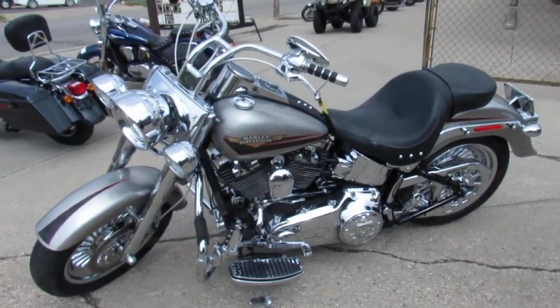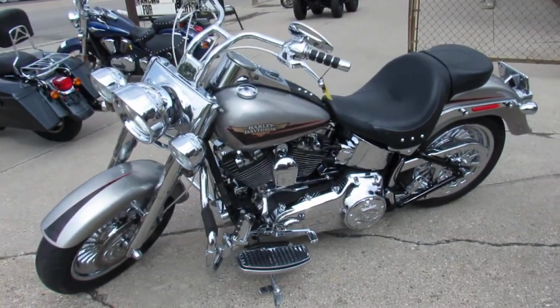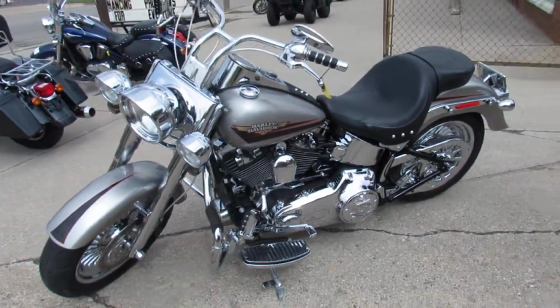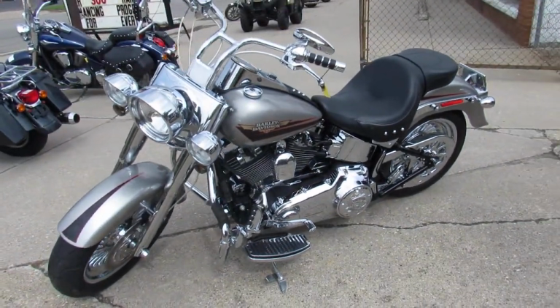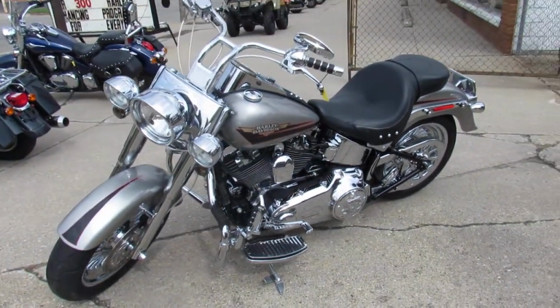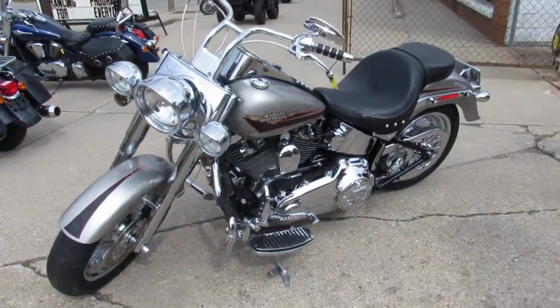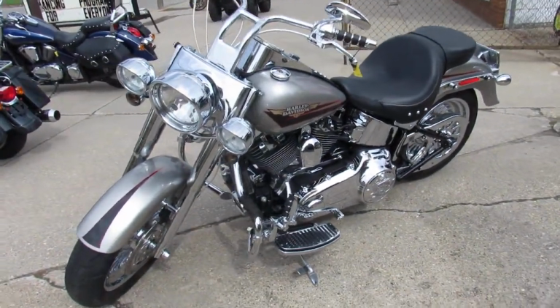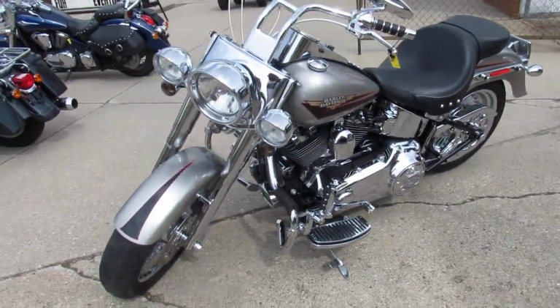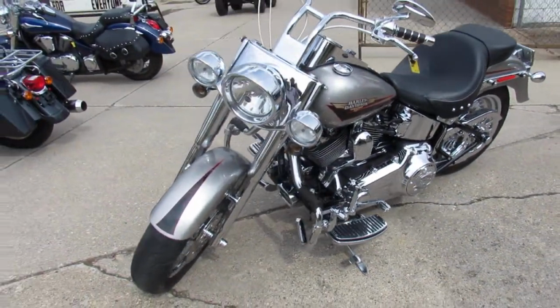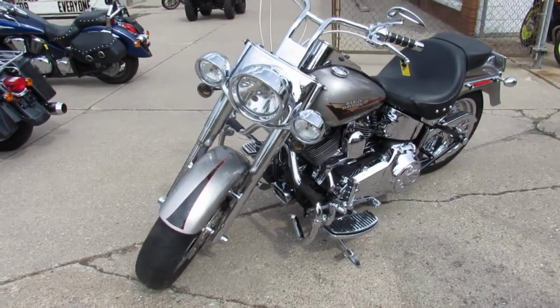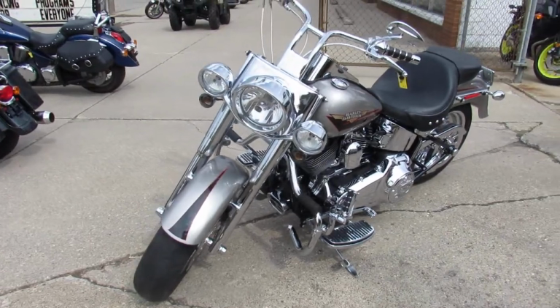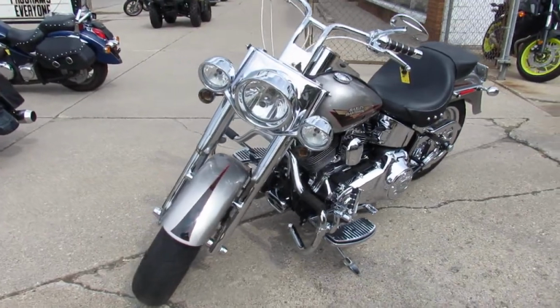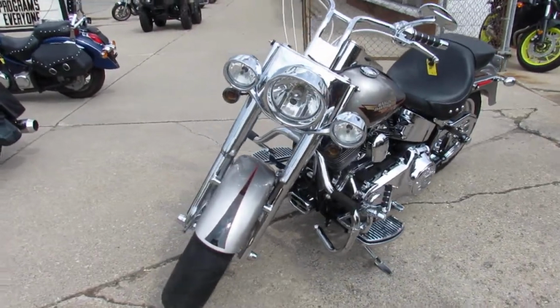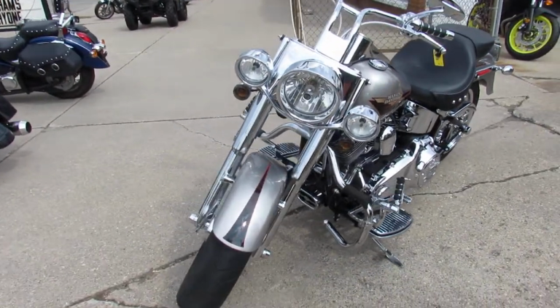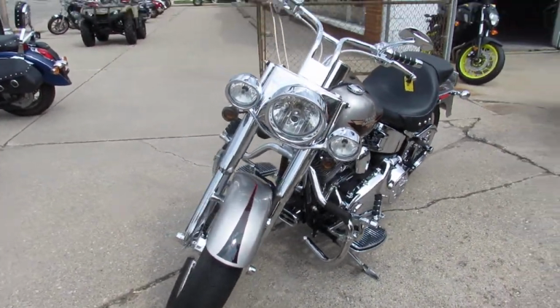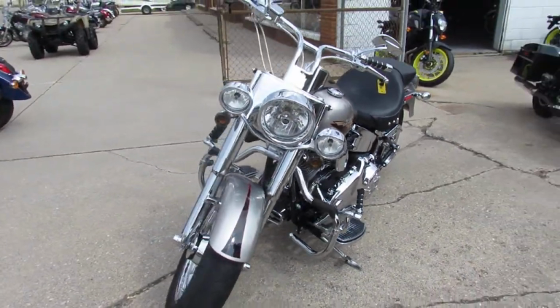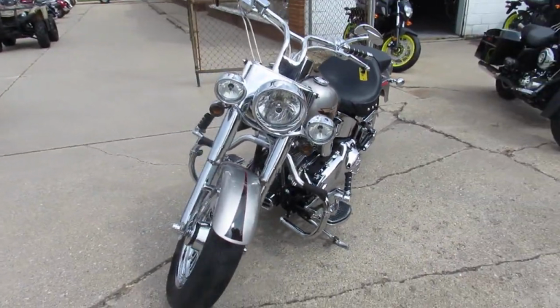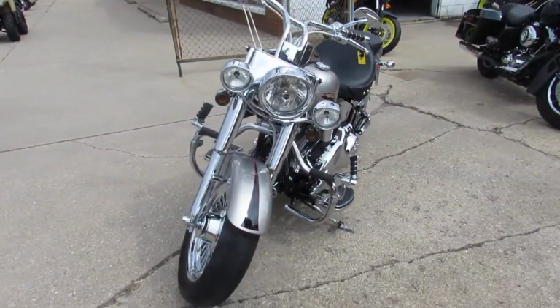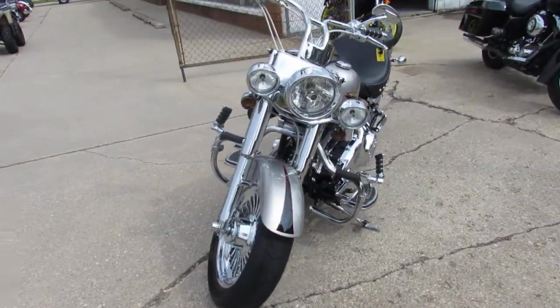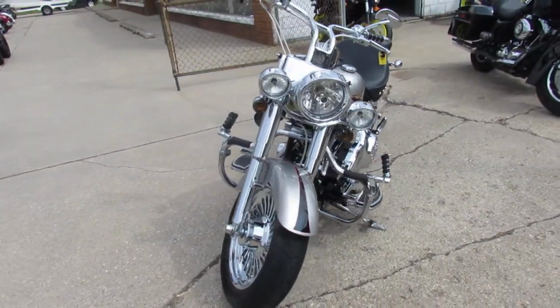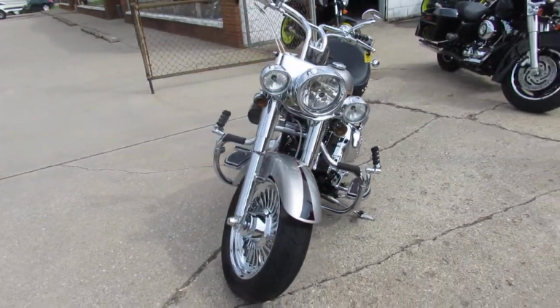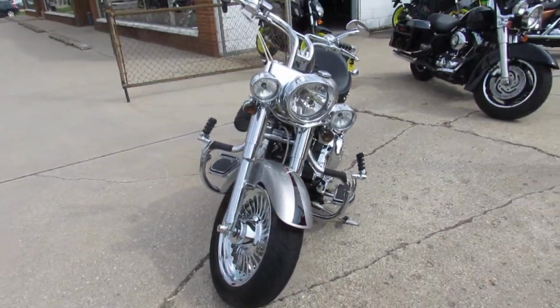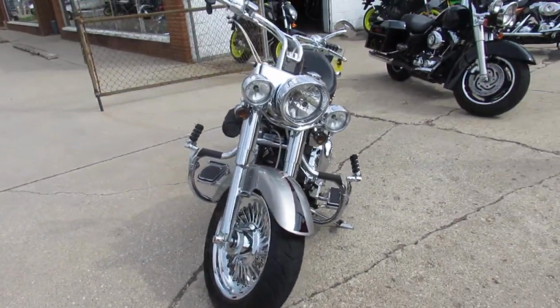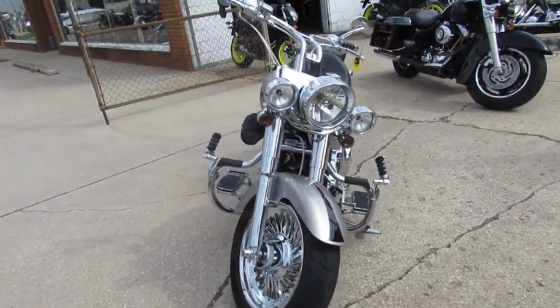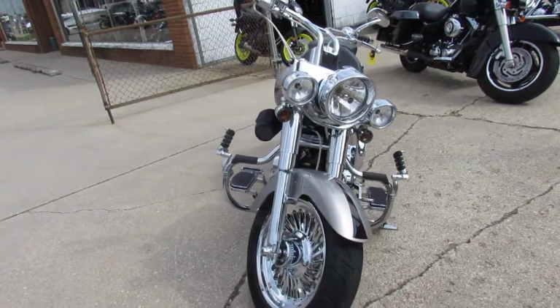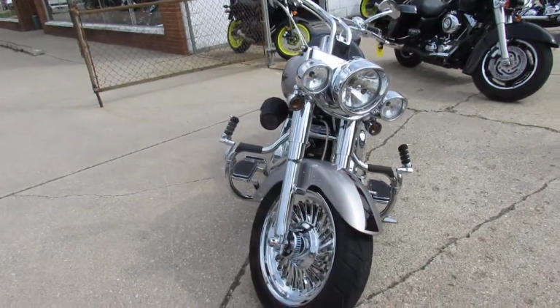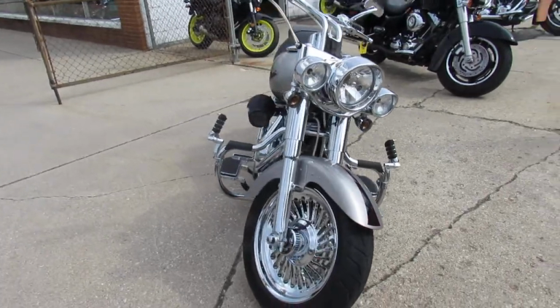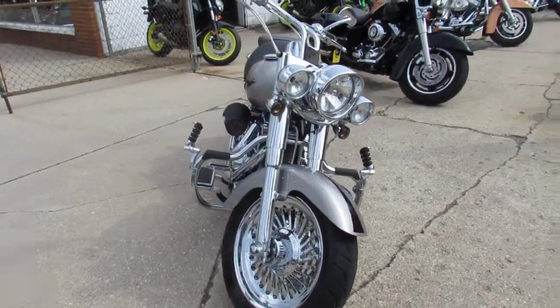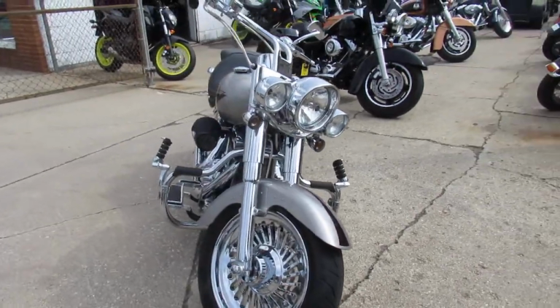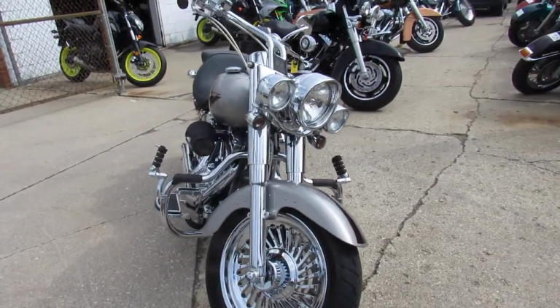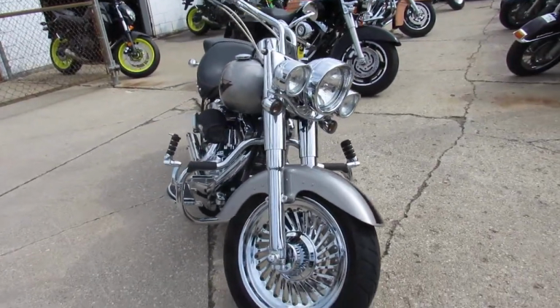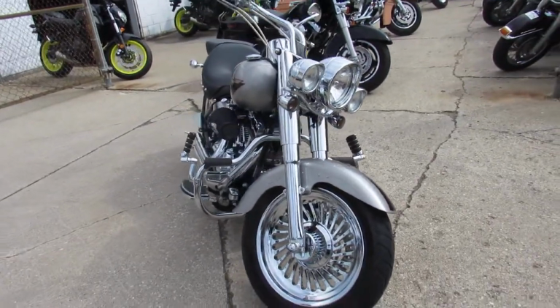Hey guys, it's ApprovalPowerSports.com here. Just unloaded our fifth truck of Harley-Davidsons for the day. It's 85 degrees out, the weather's beautiful, and we just keep getting the rare finds here guys.